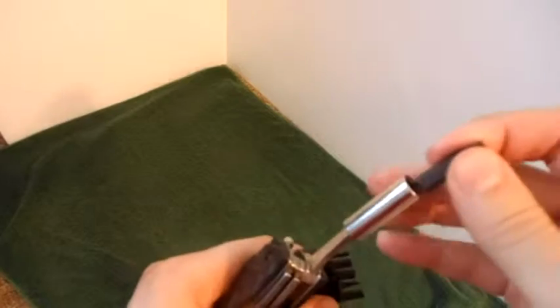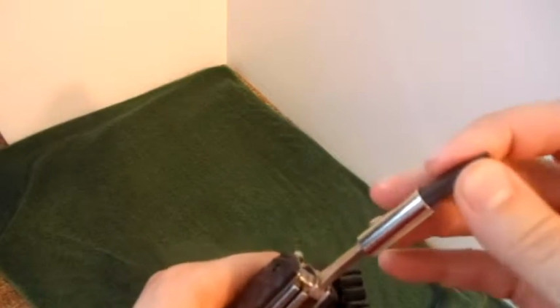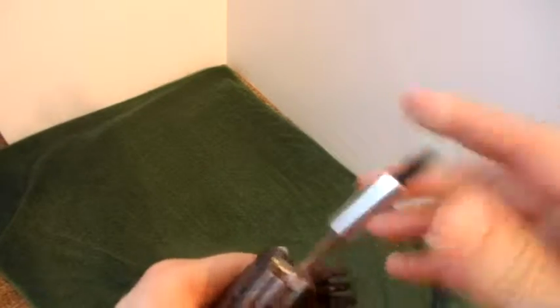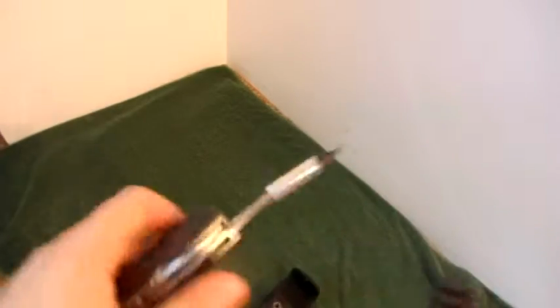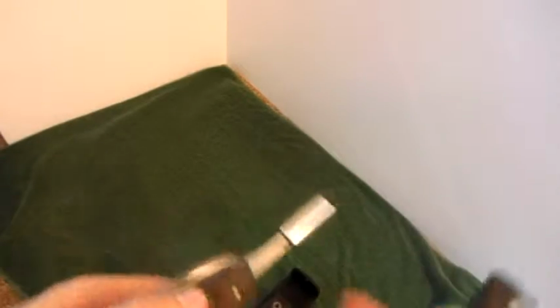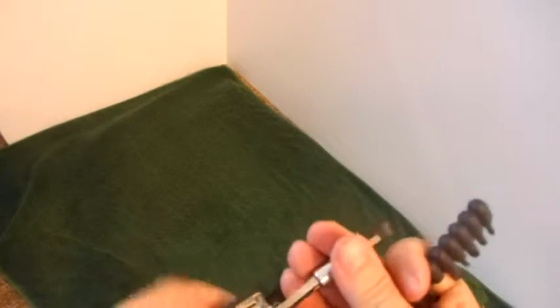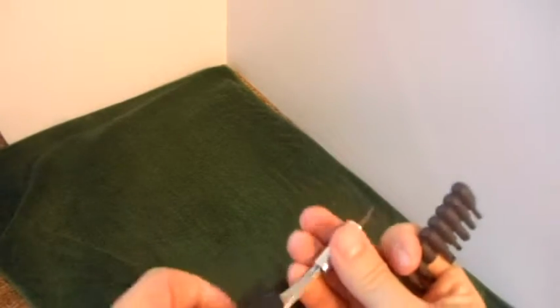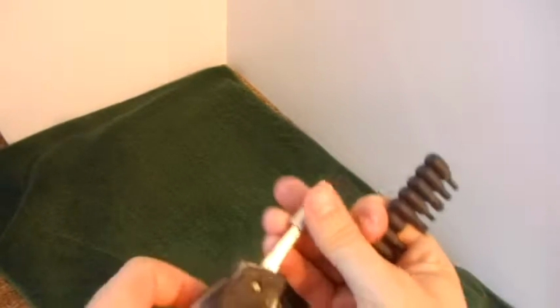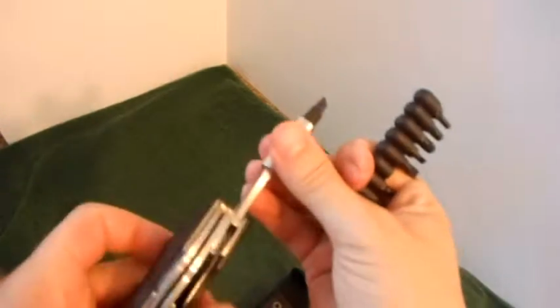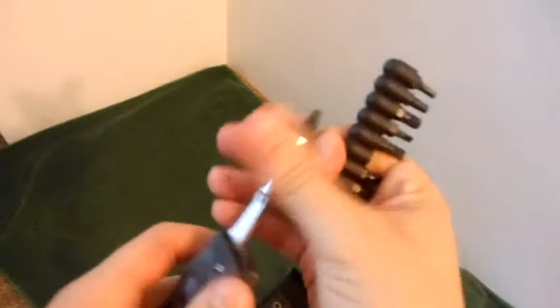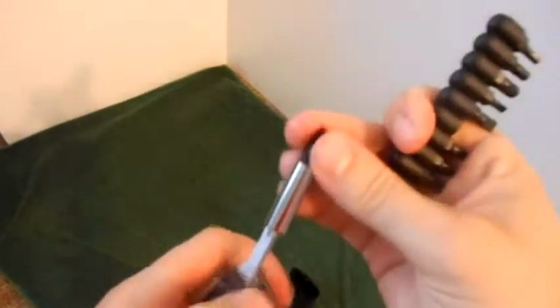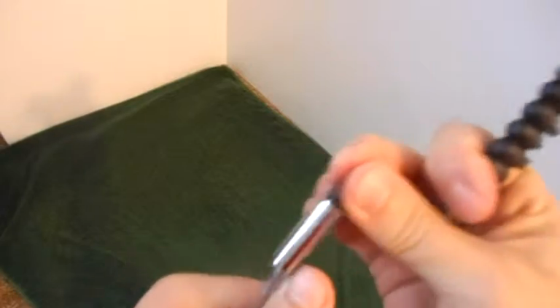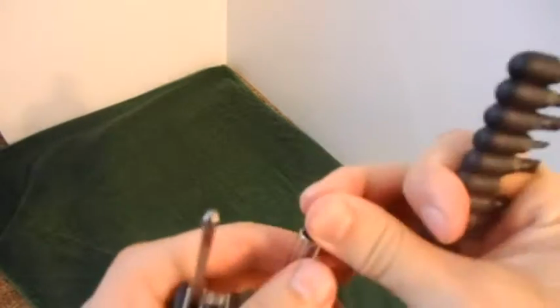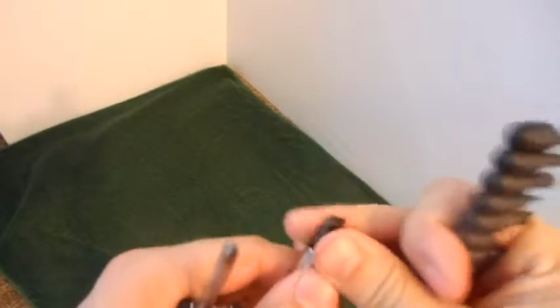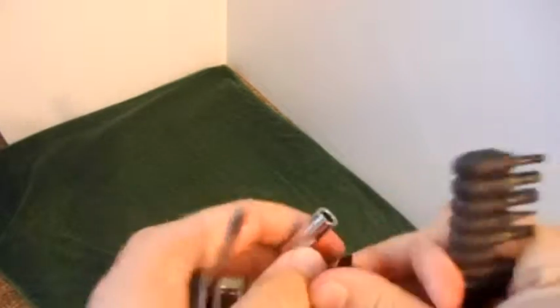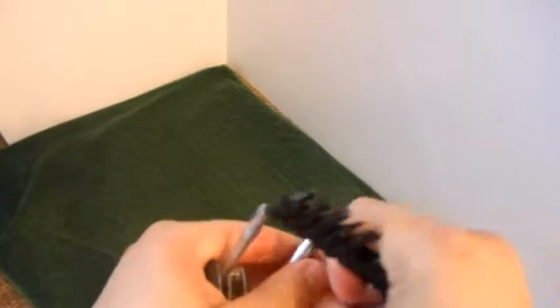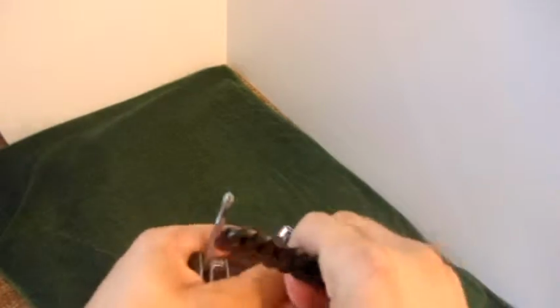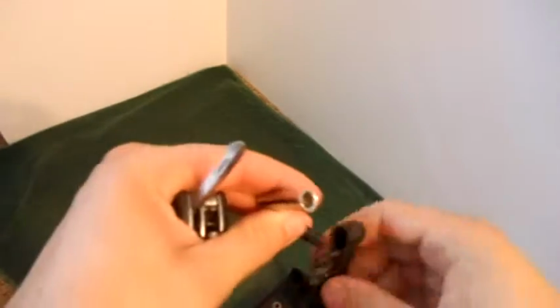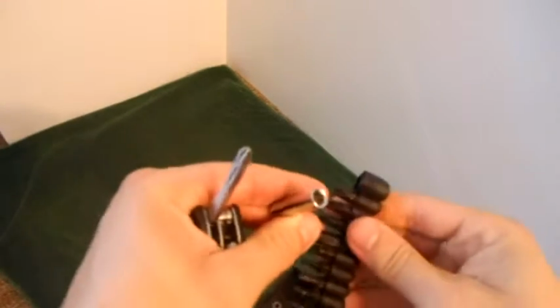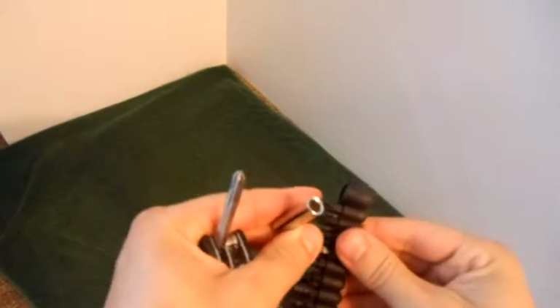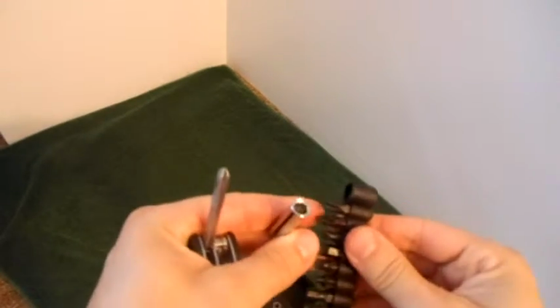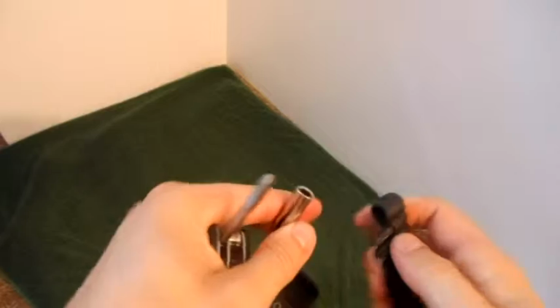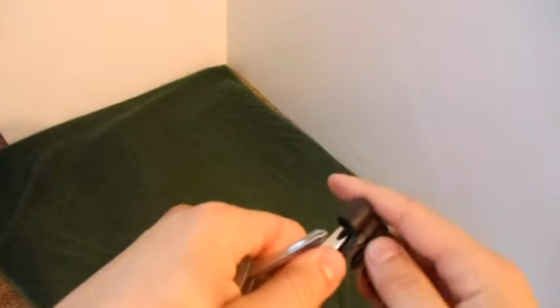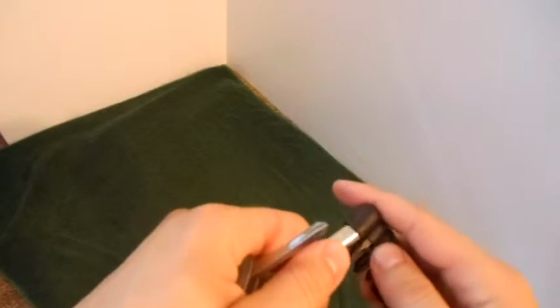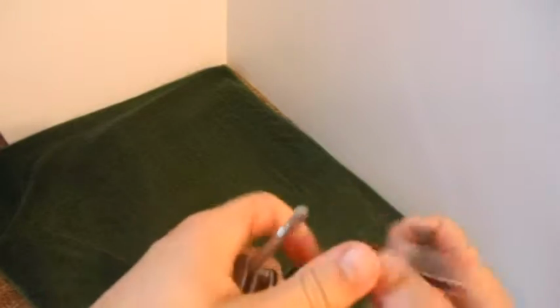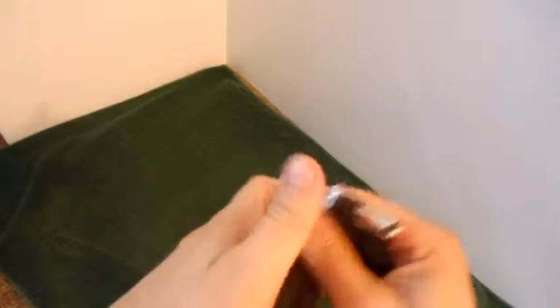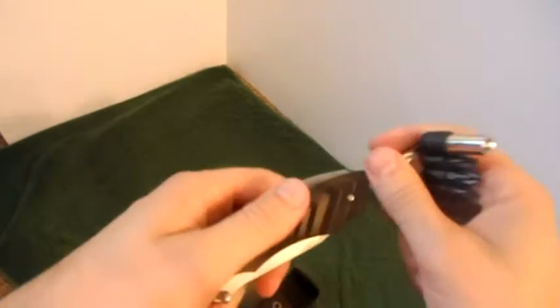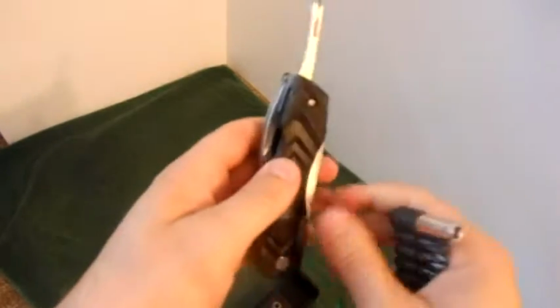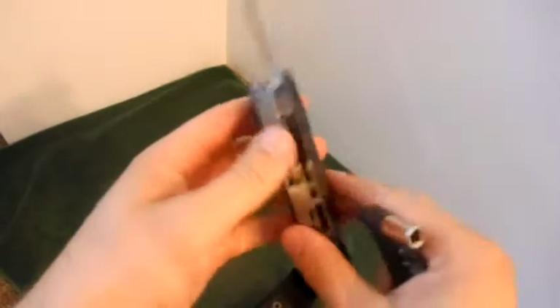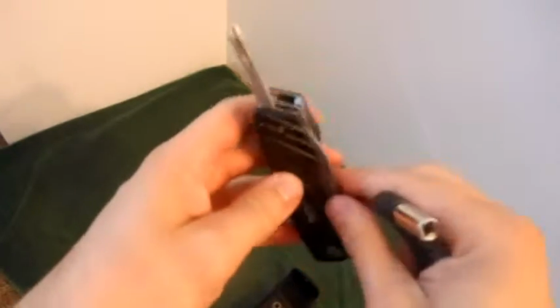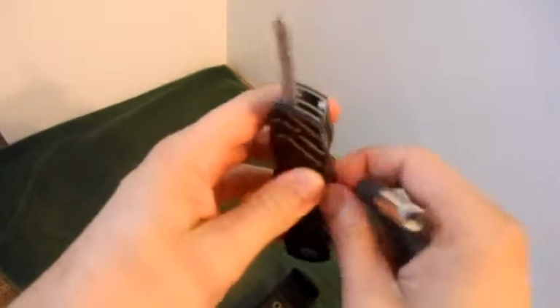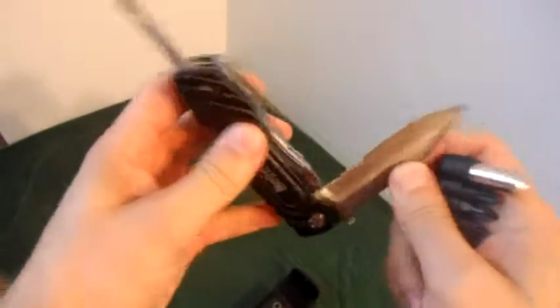So you just simply take one out, you put it in, and you have a makeshift screwdriver. Very nice product — it's definitely going to get you out of any jam that you have. So ladies and gentlemen, this multi-tool pocket knife.